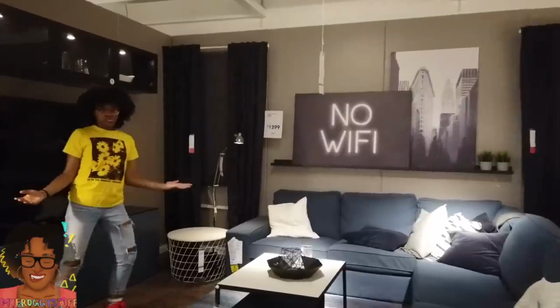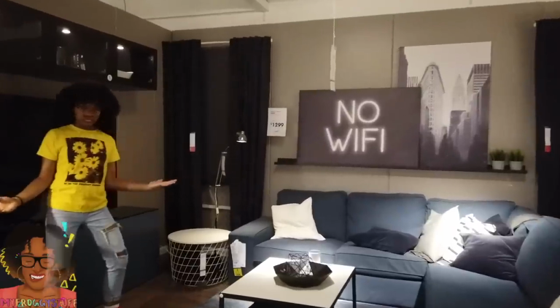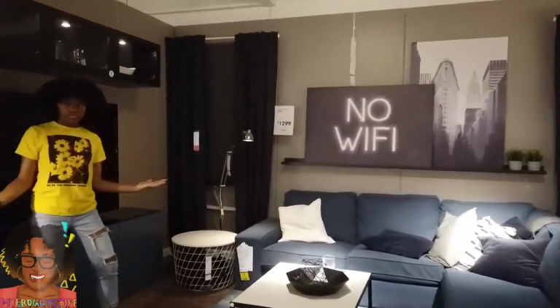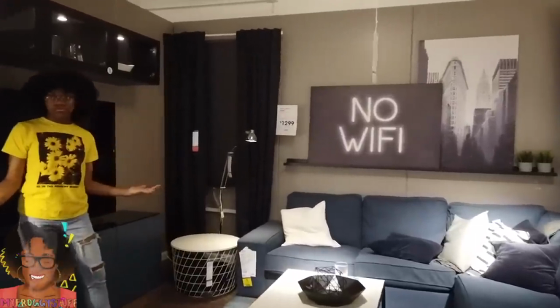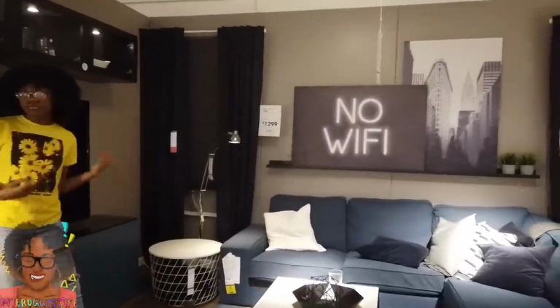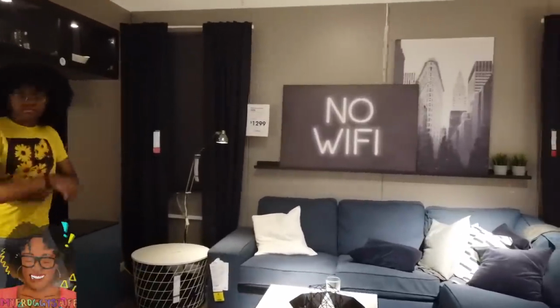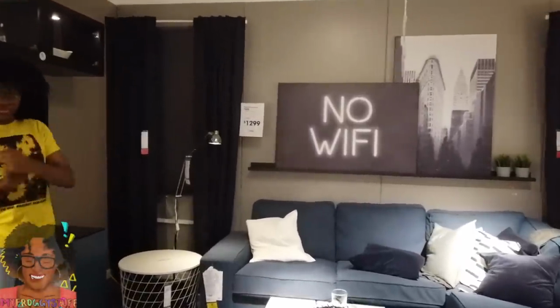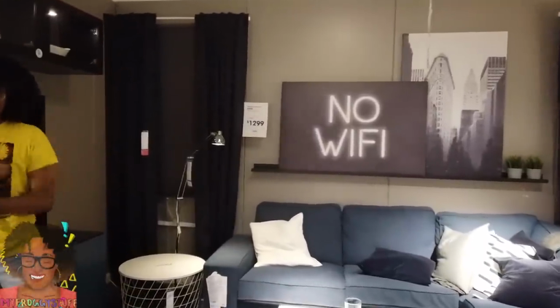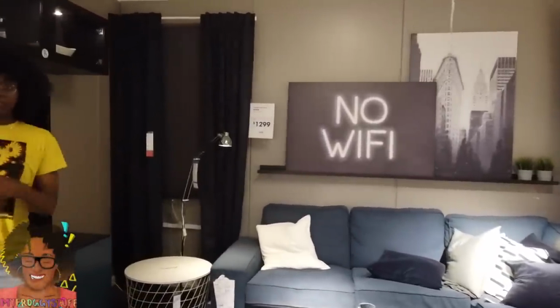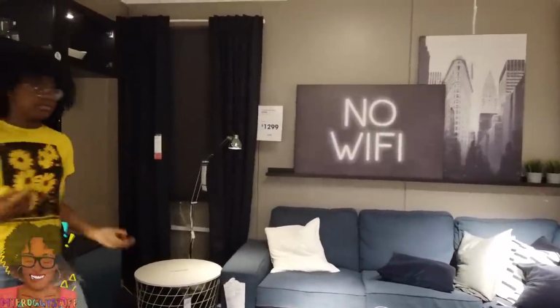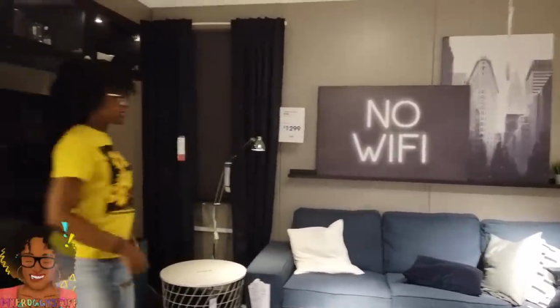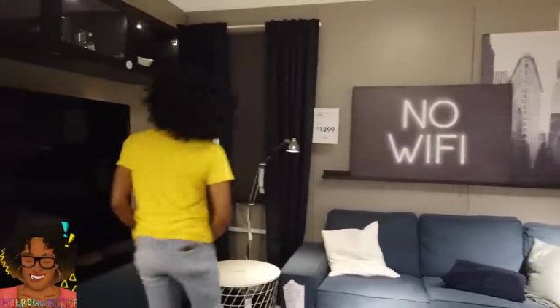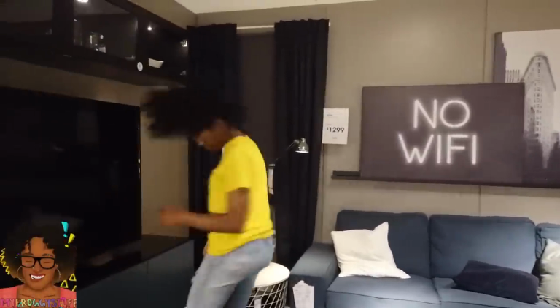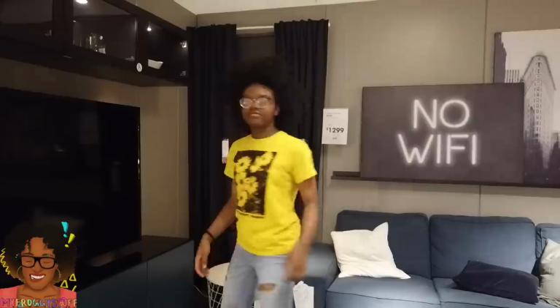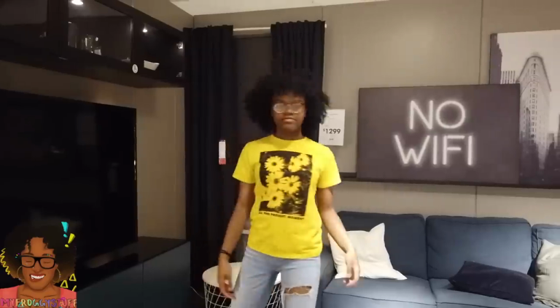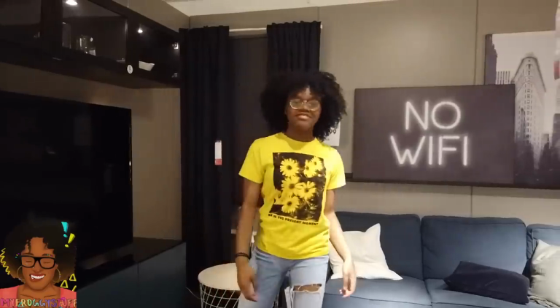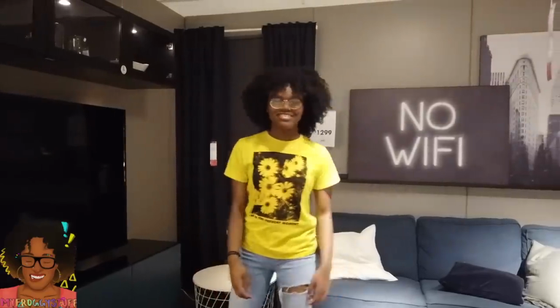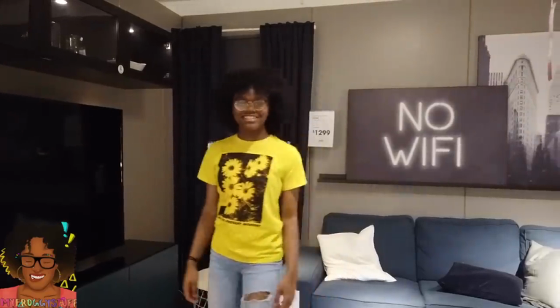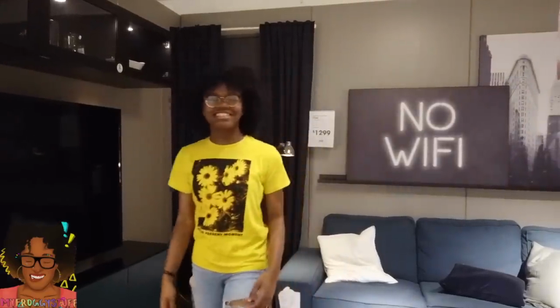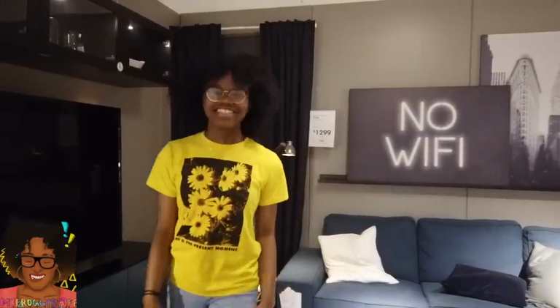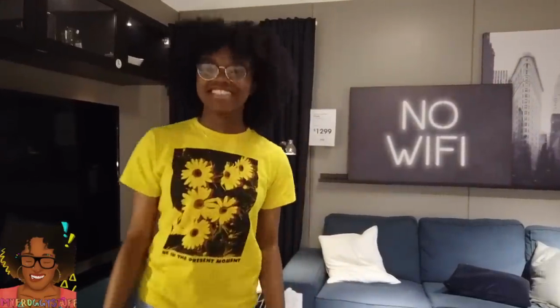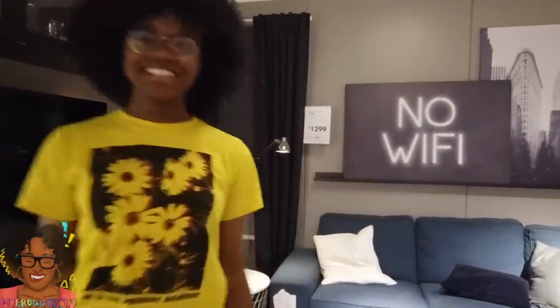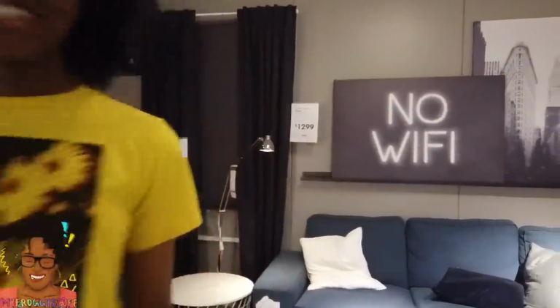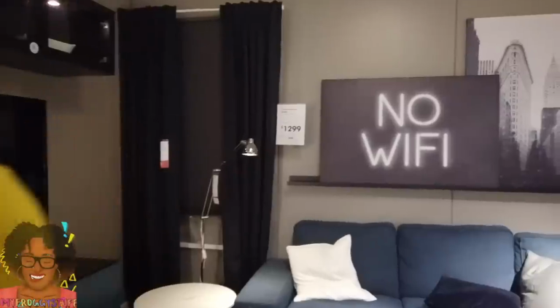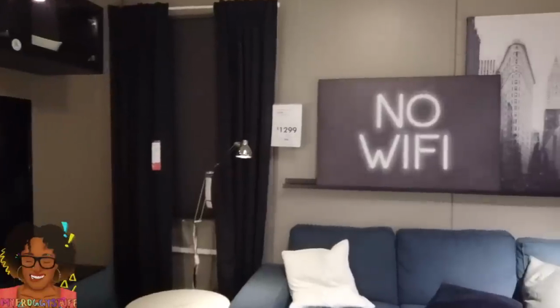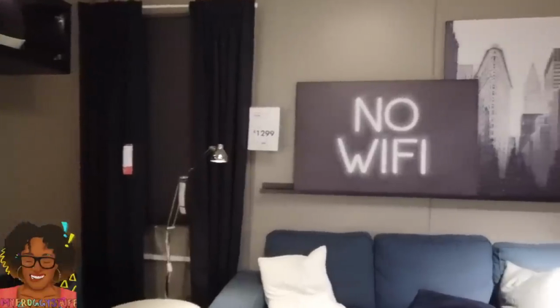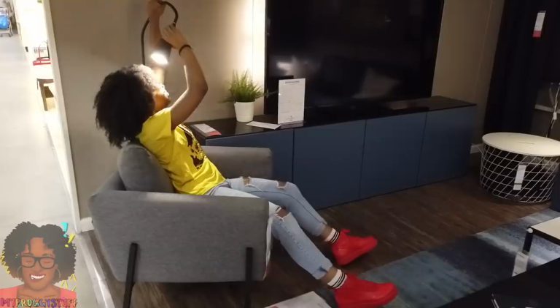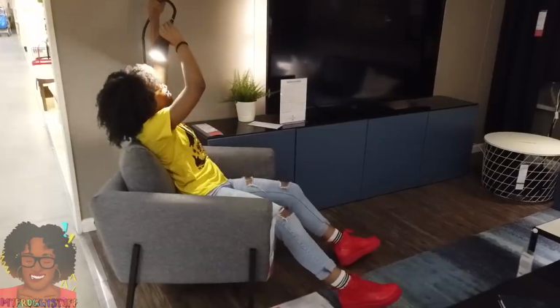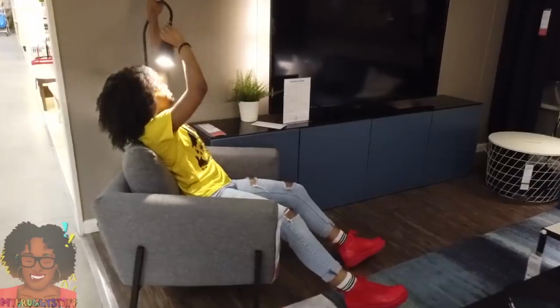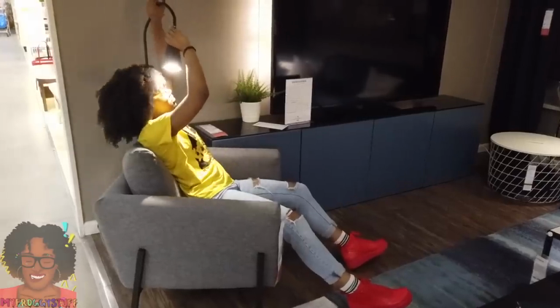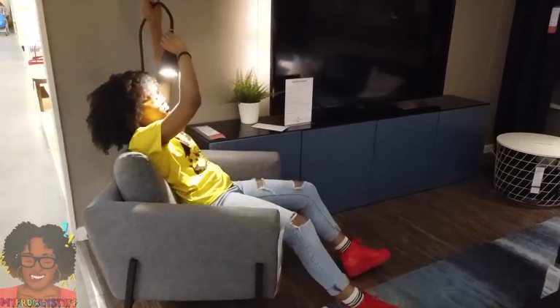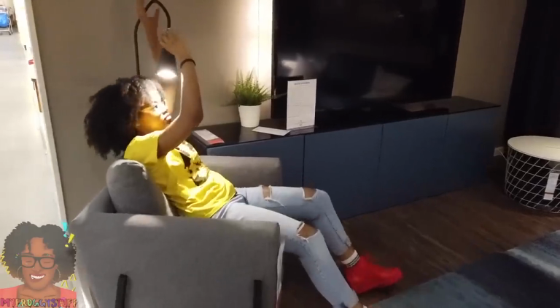No Wi-Fi? I say no. It won't stop. But that is a pretty cool chair.